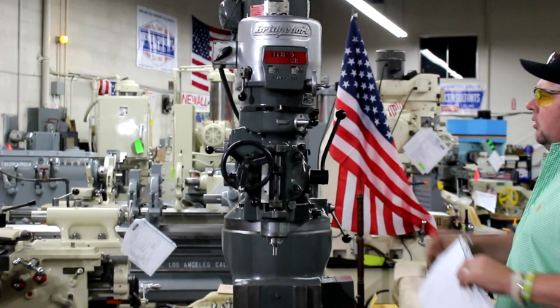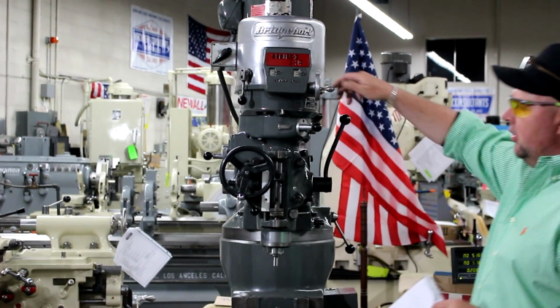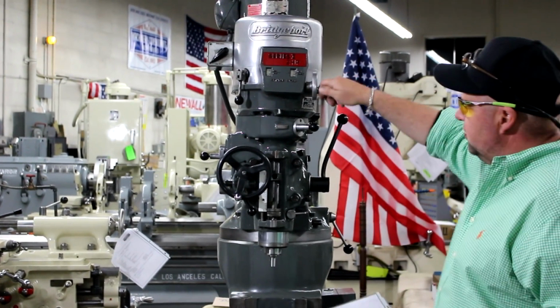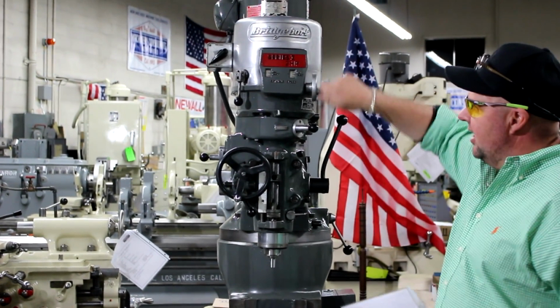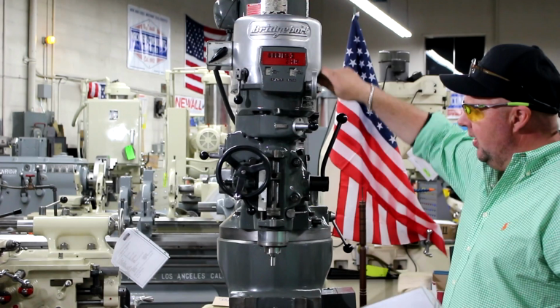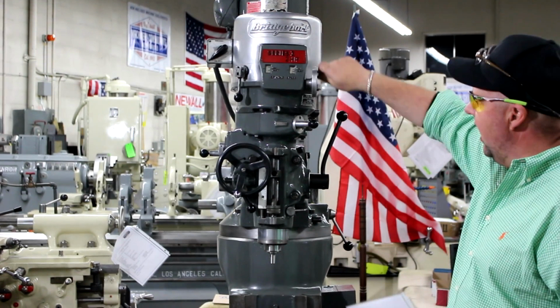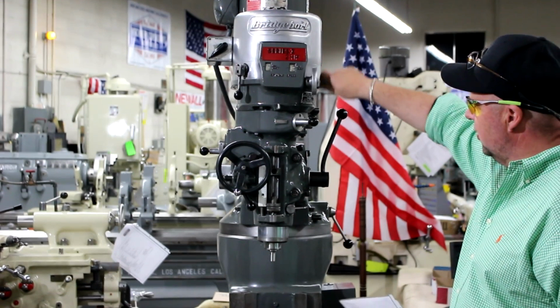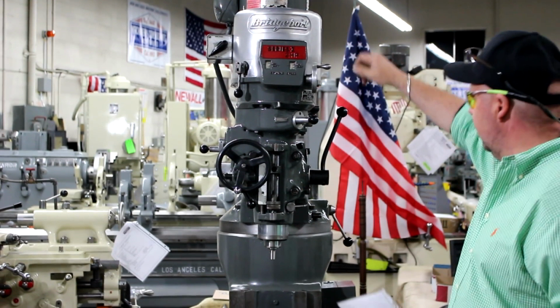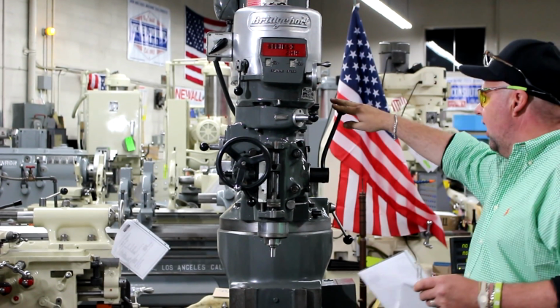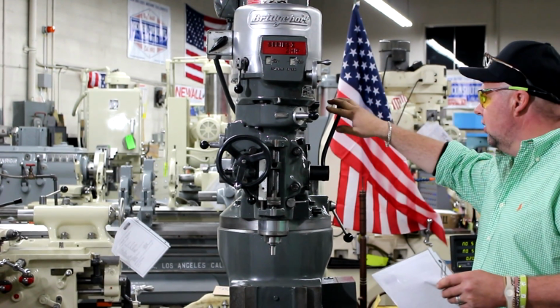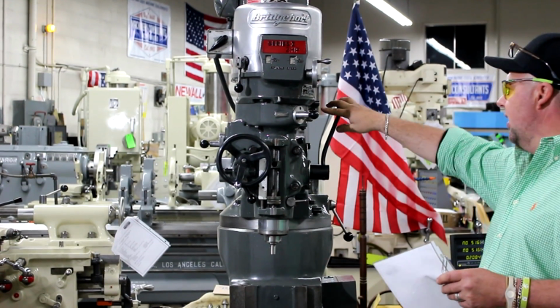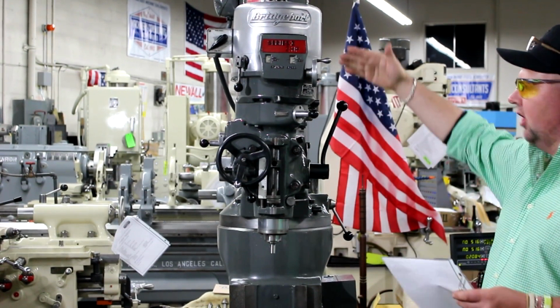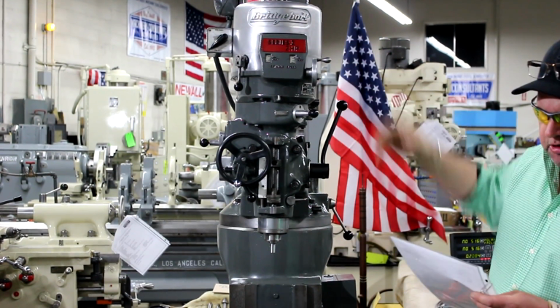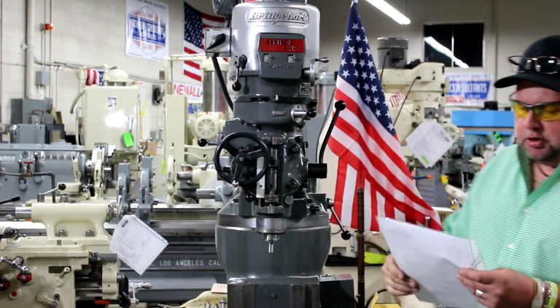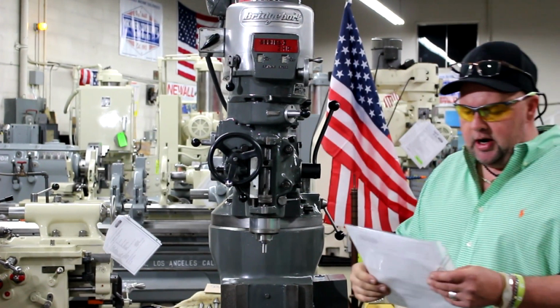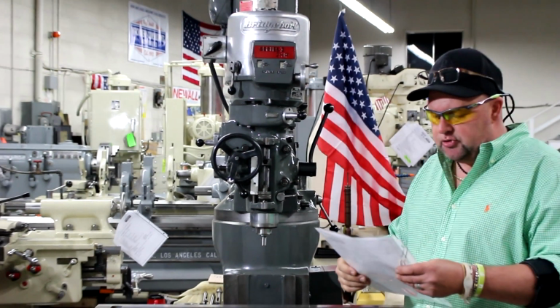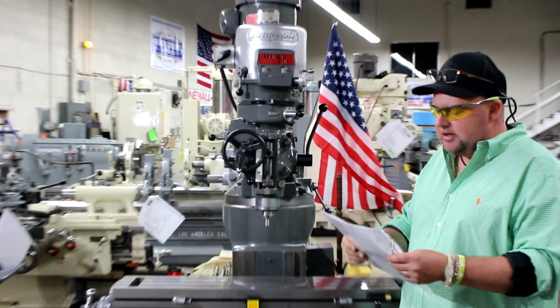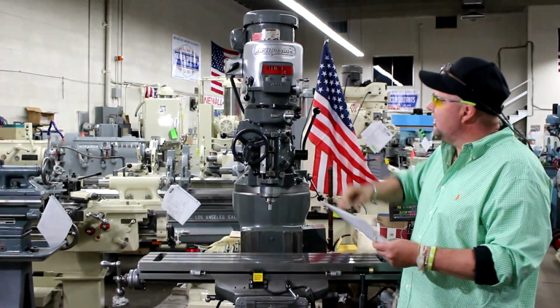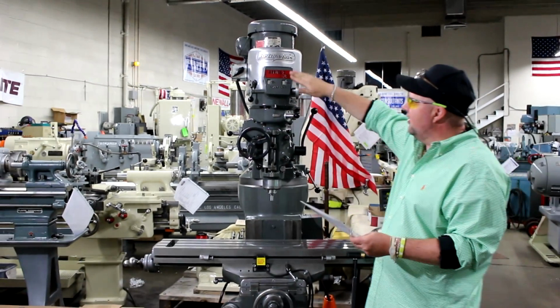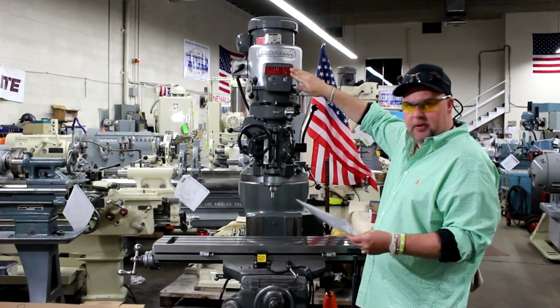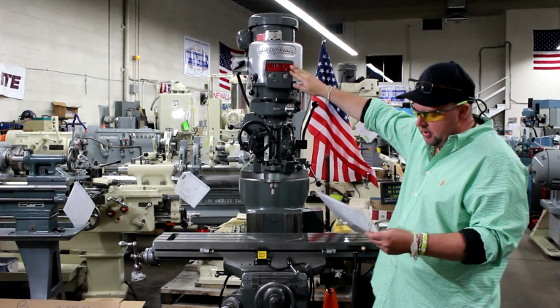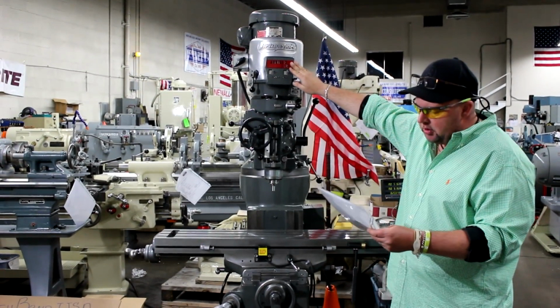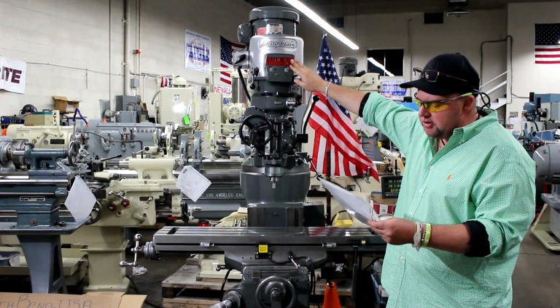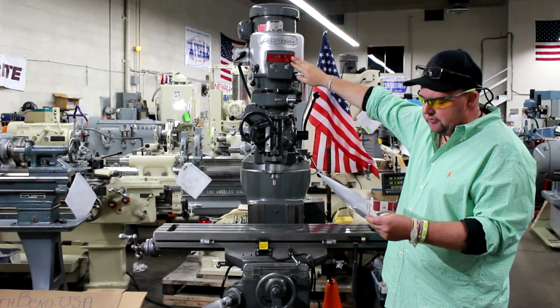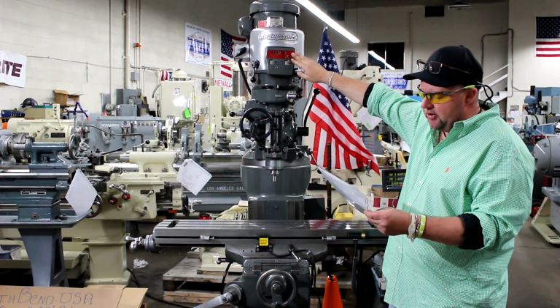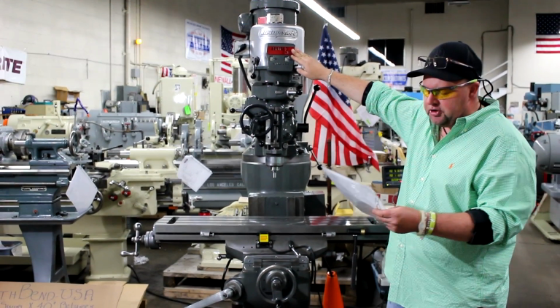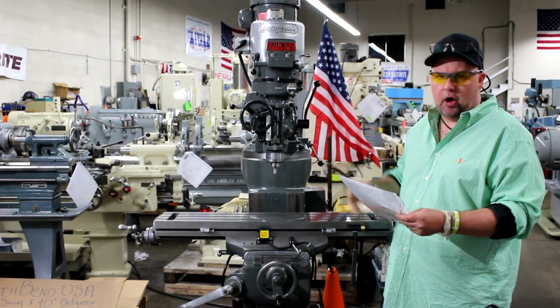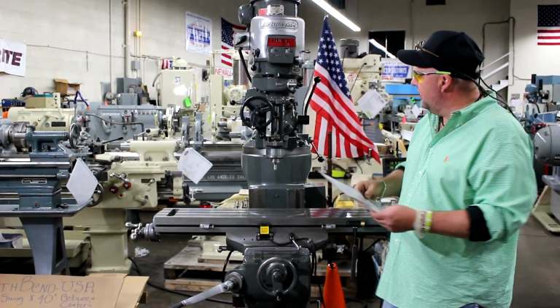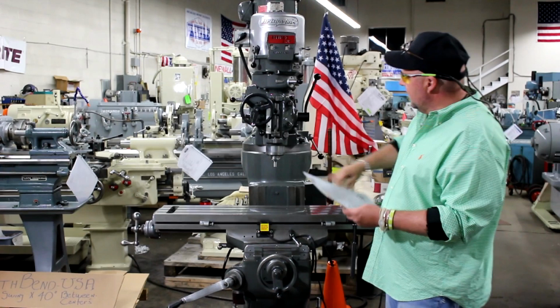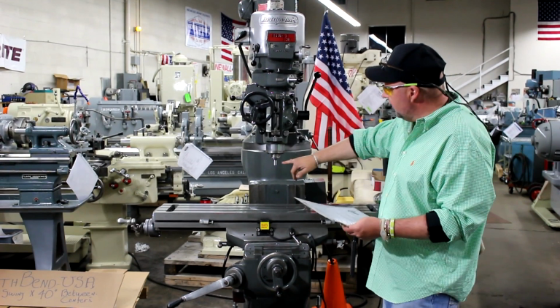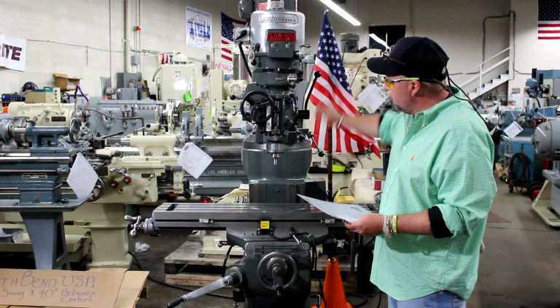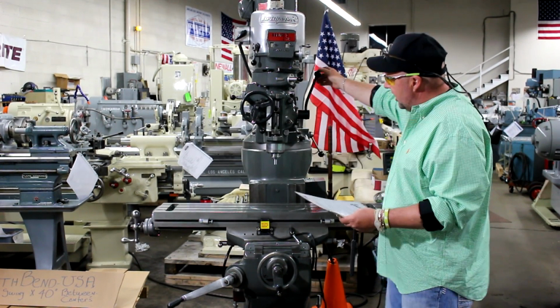You'll notice on this machine it has a low range and a high range. We're currently running in the low range. Your low range goes from 60 to 500 RPM. Your high range goes from 500 to 4,200 RPM. Again, you have an R8 spindle taper.